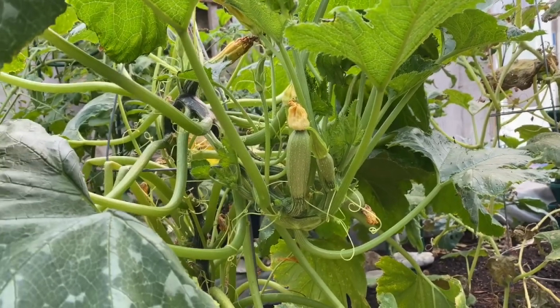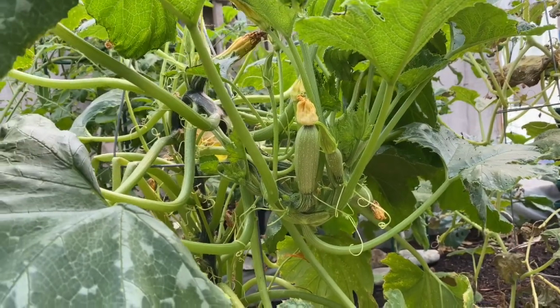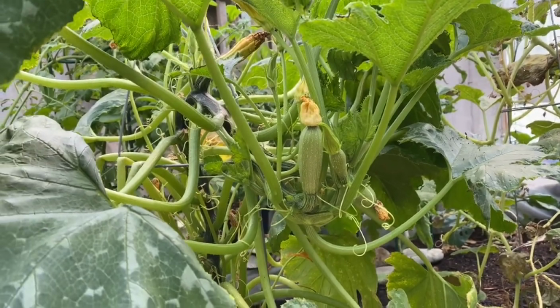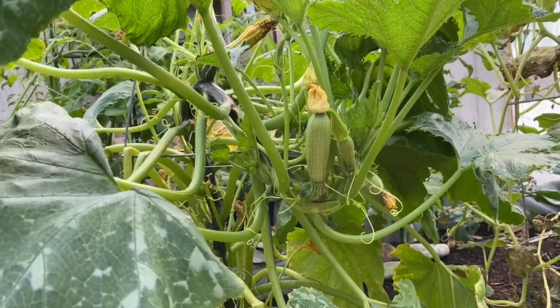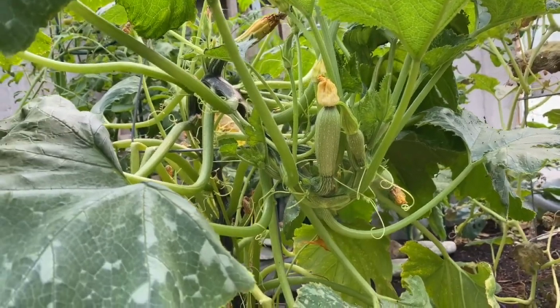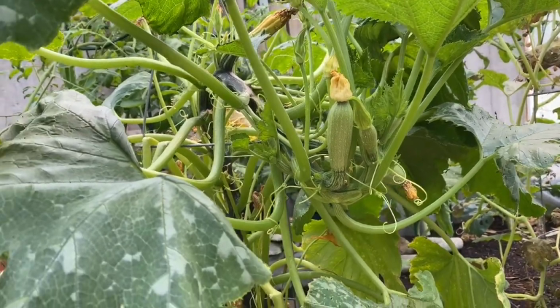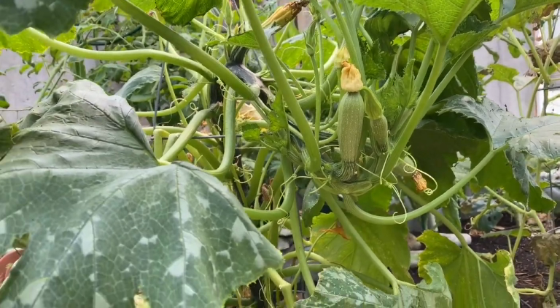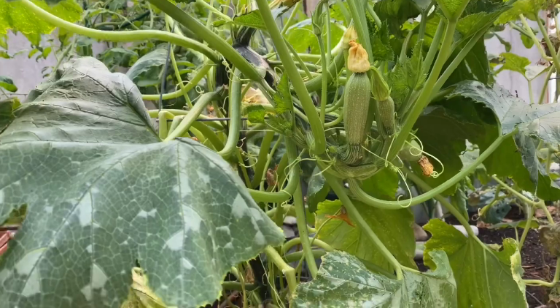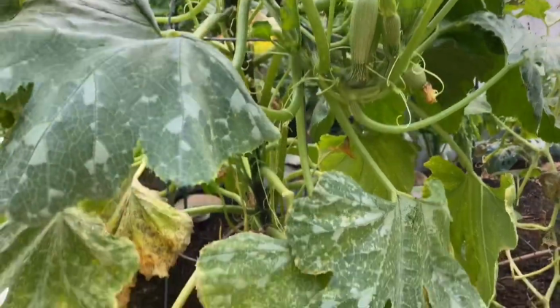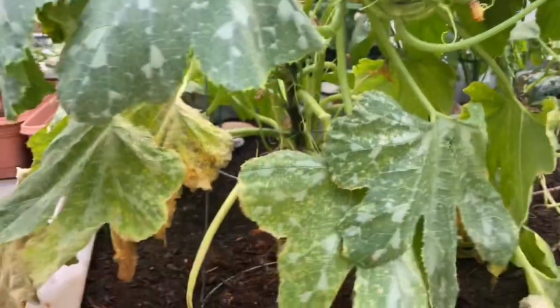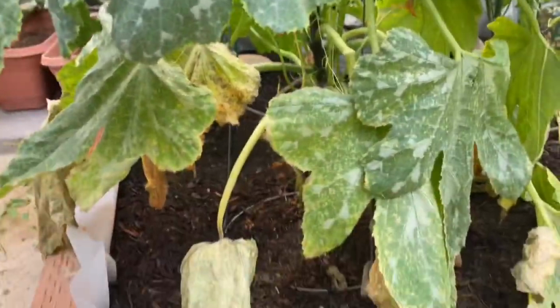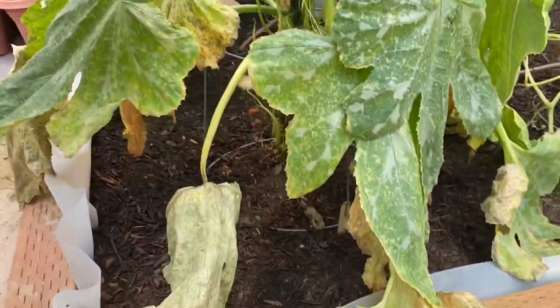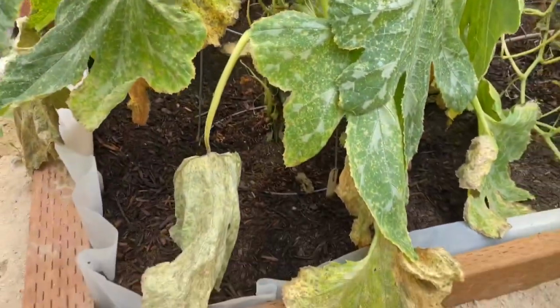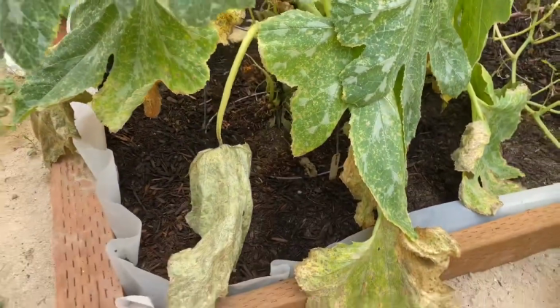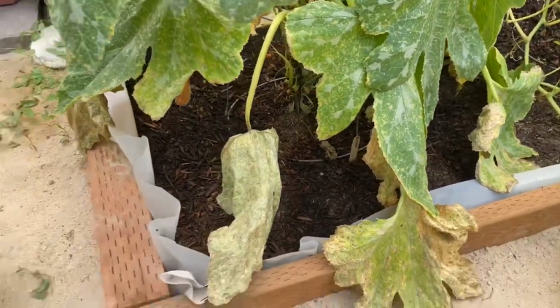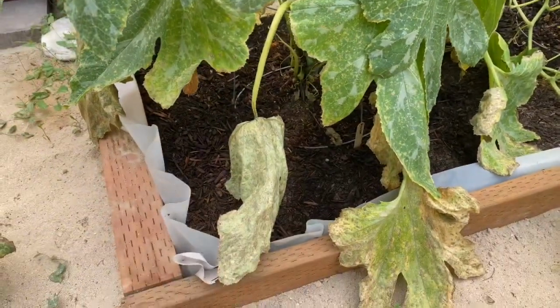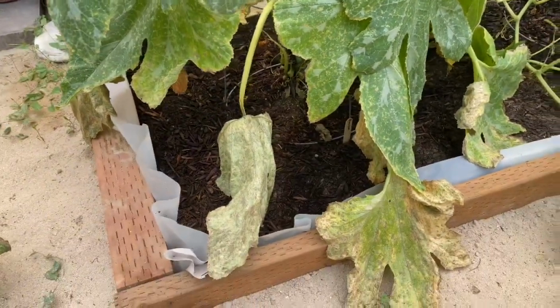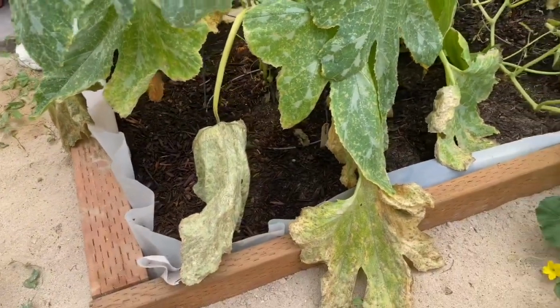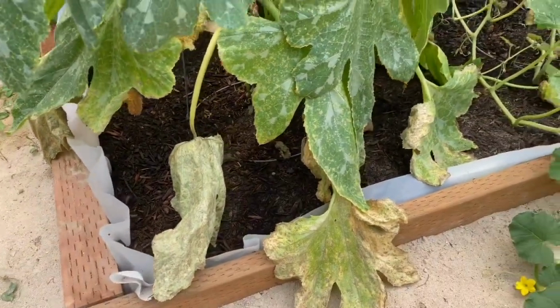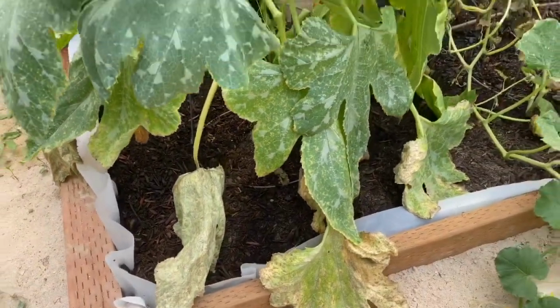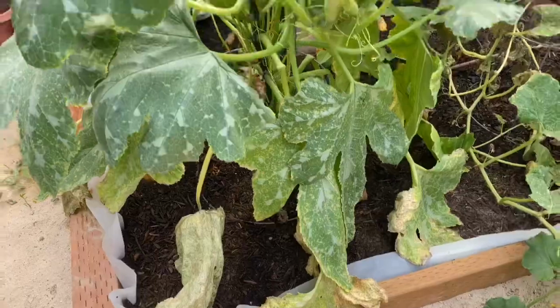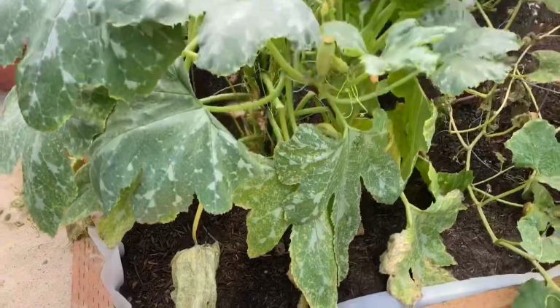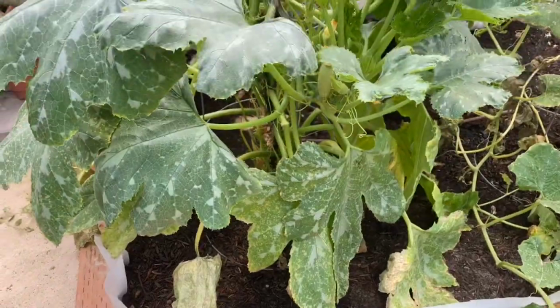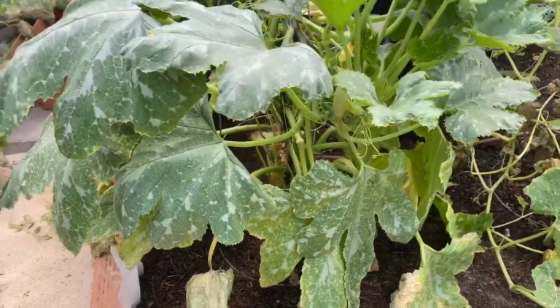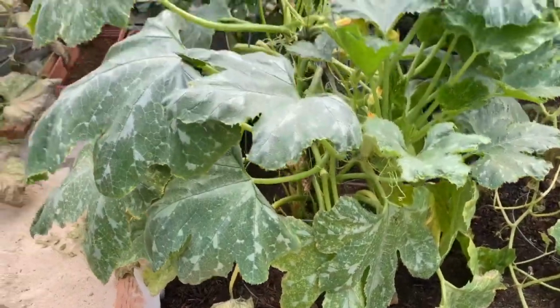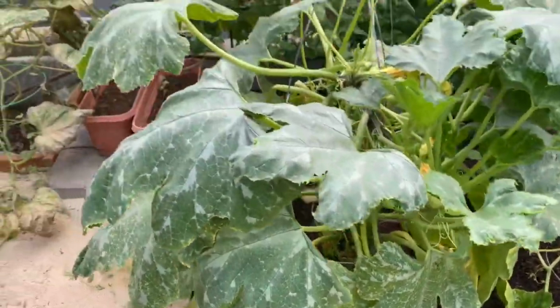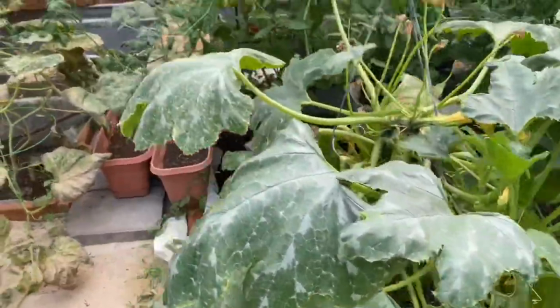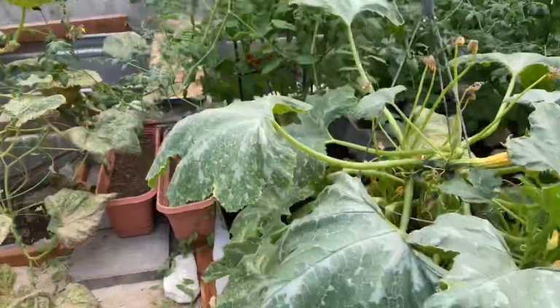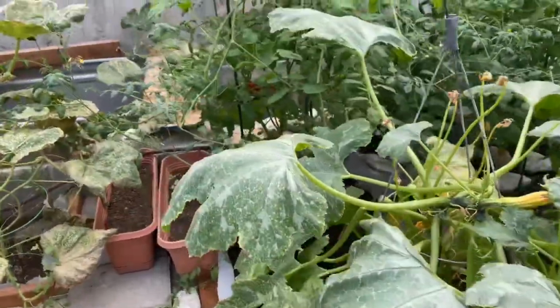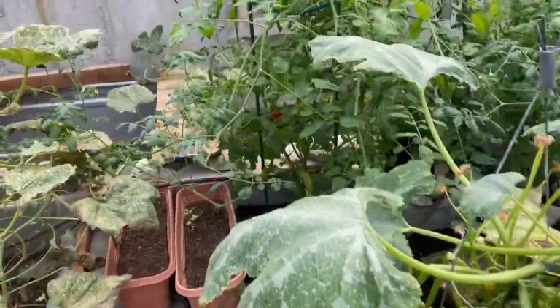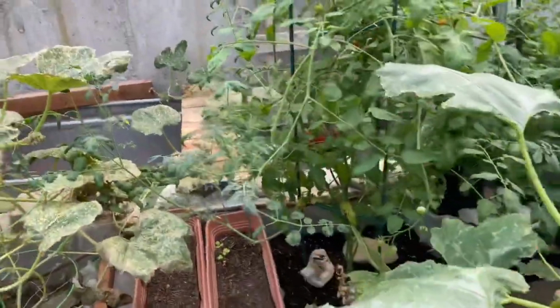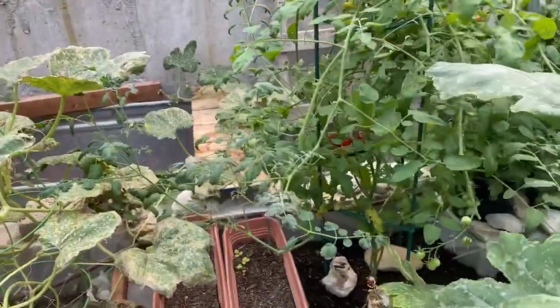This is the zucchini plant, so it looks like I've got some zucchinis growing there. I am a little concerned about these leaves dying like that — sometimes that is particular bugs. We don't really like killing them.